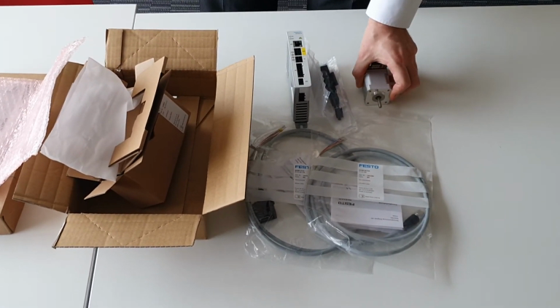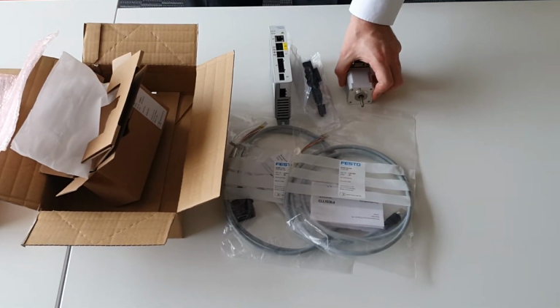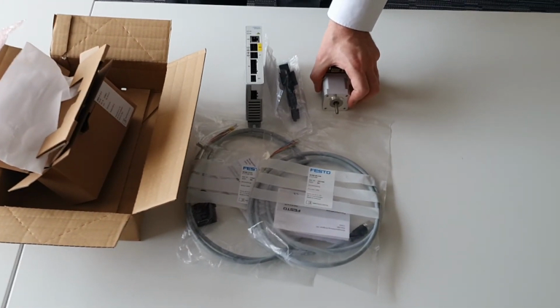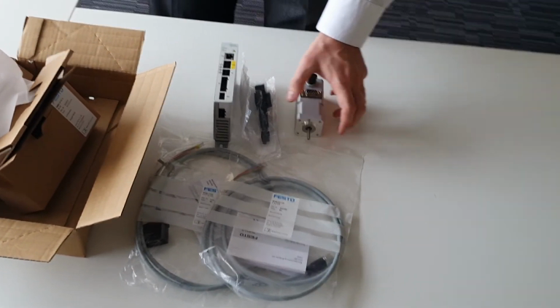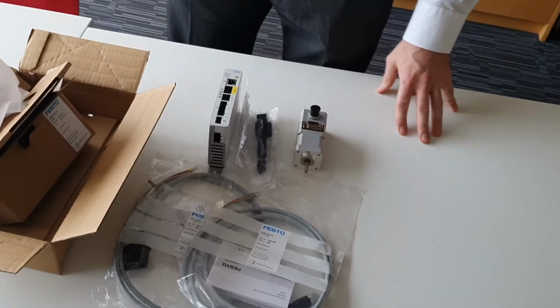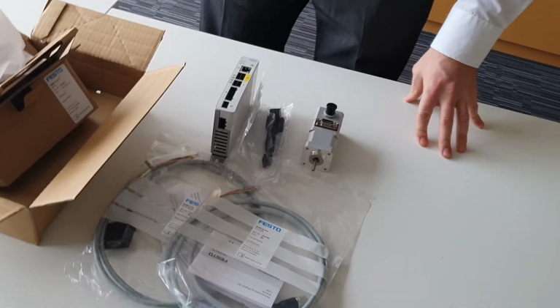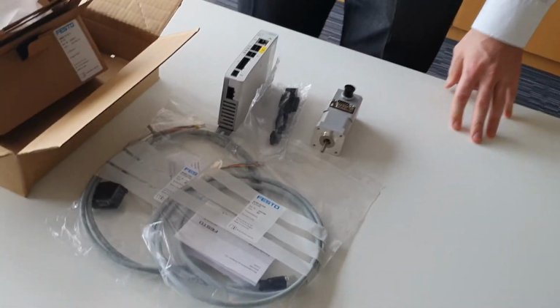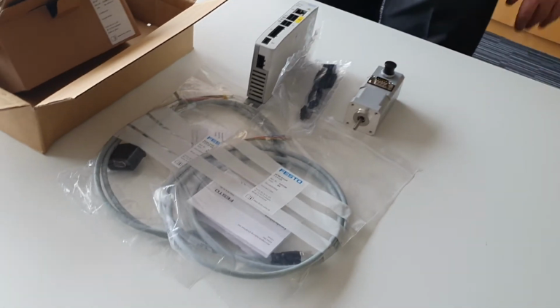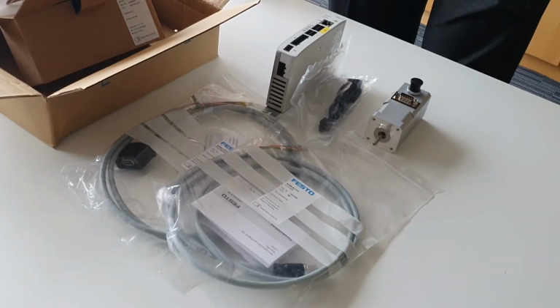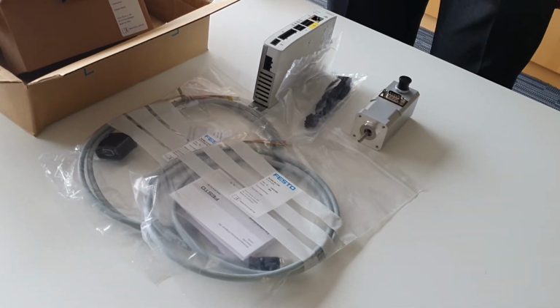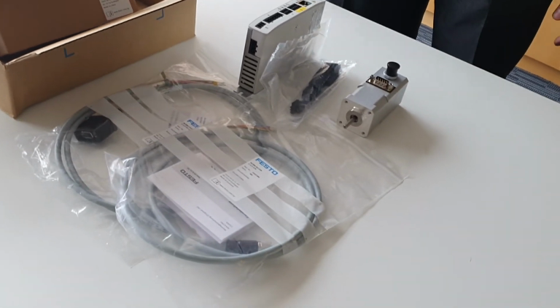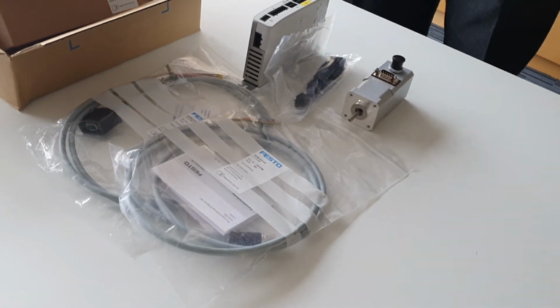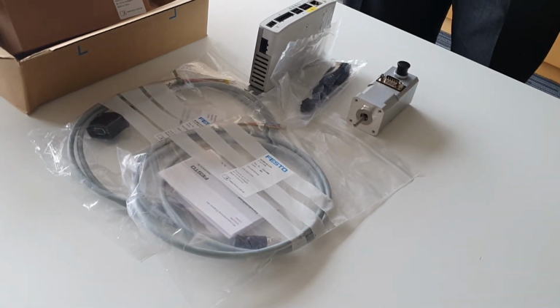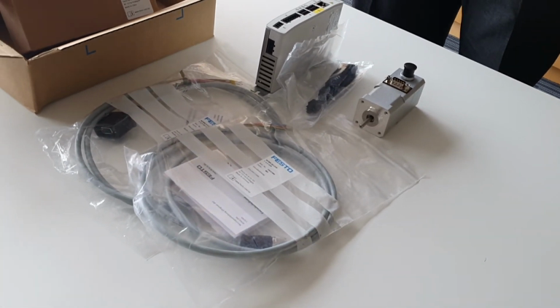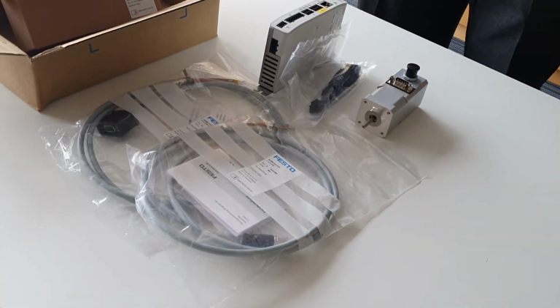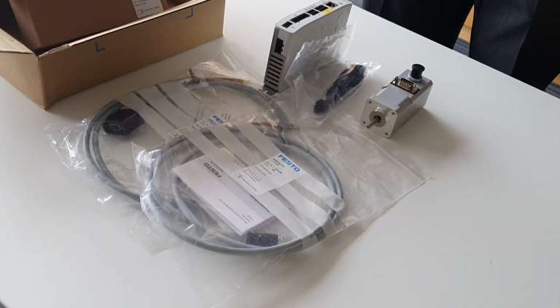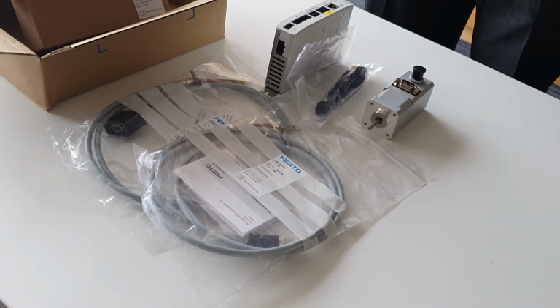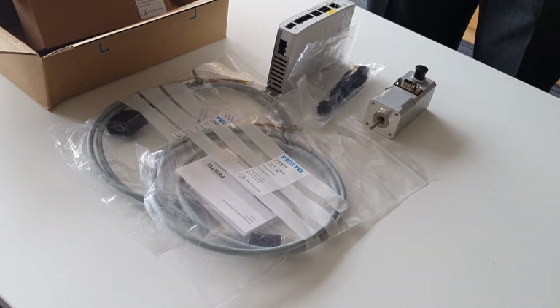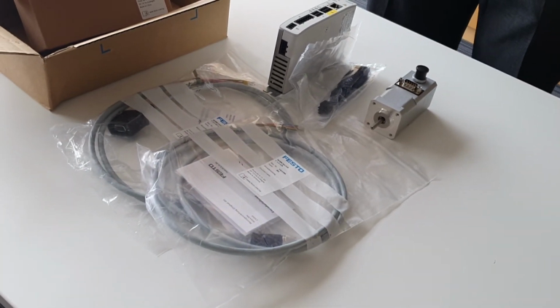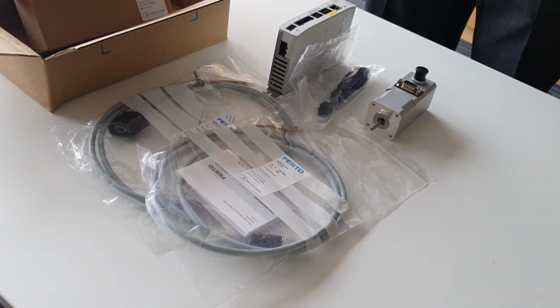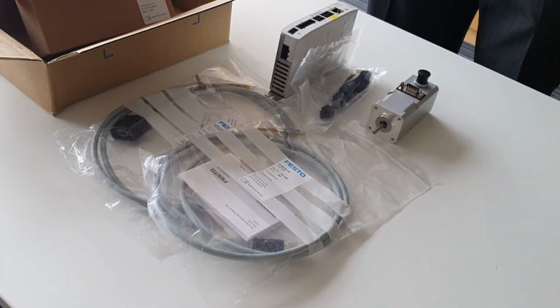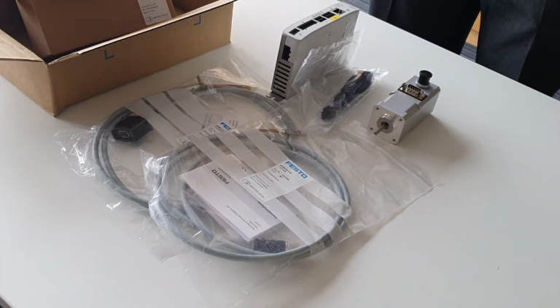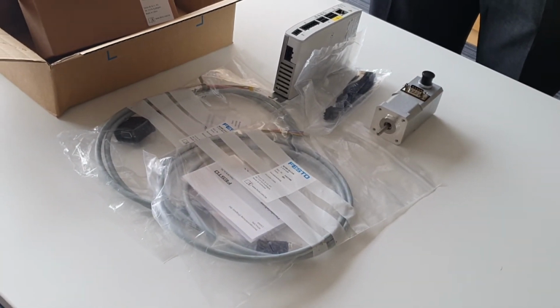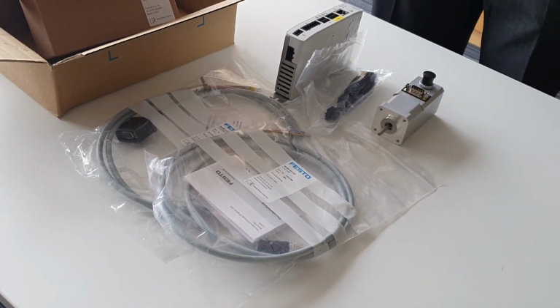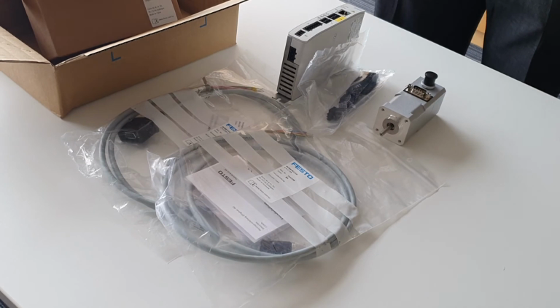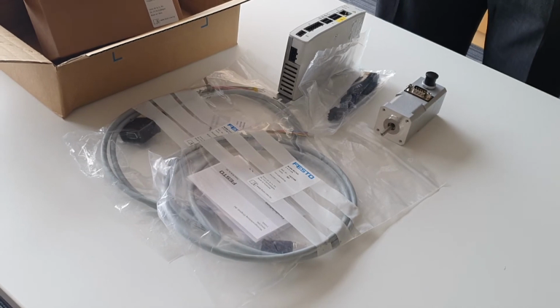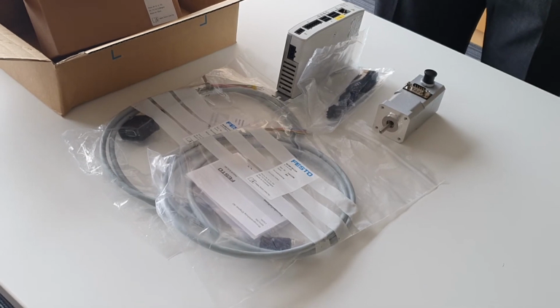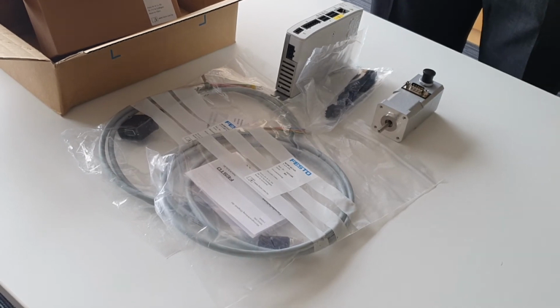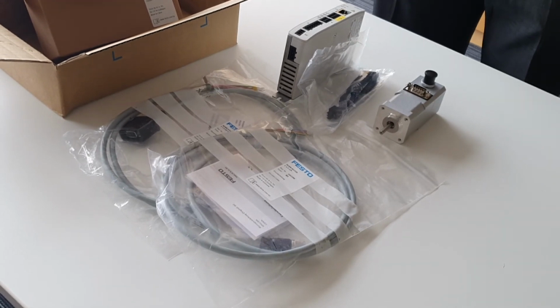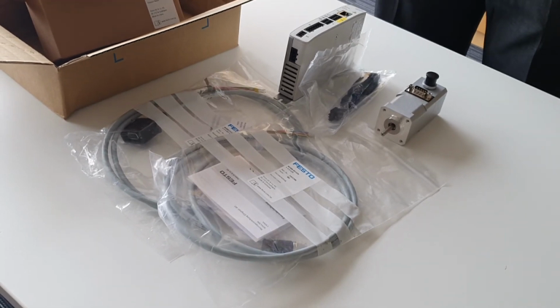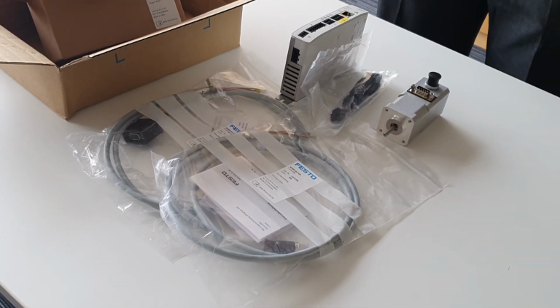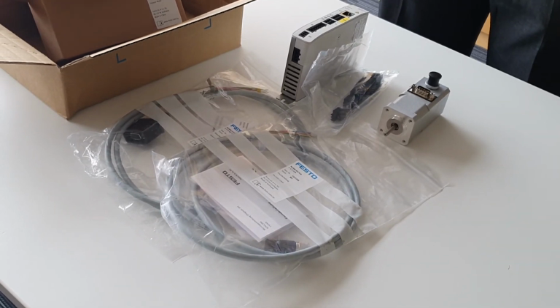All available ready for you to connect to your controller and start commissioning using Automation Suite and whatever PLC you are comfortable with. Thank you.